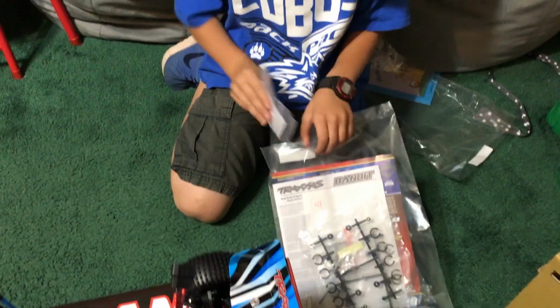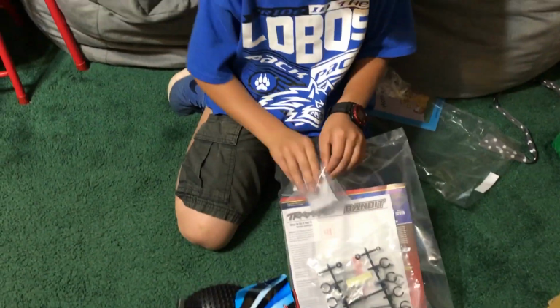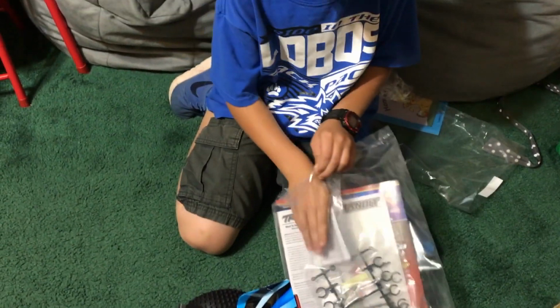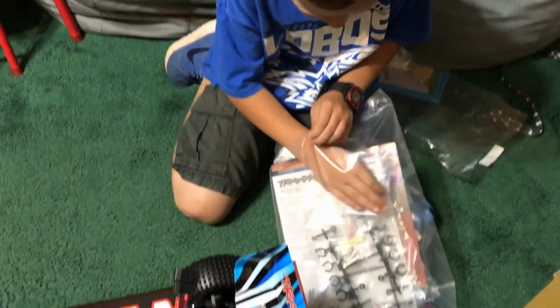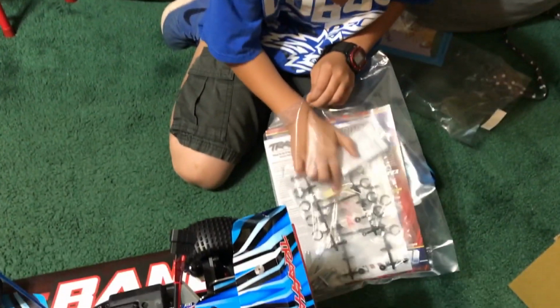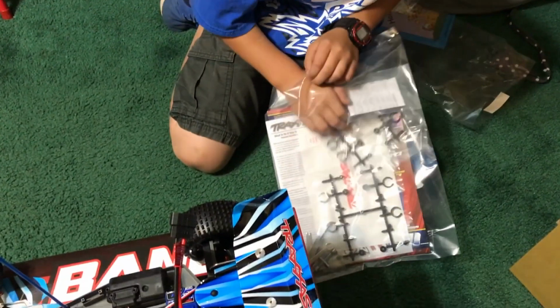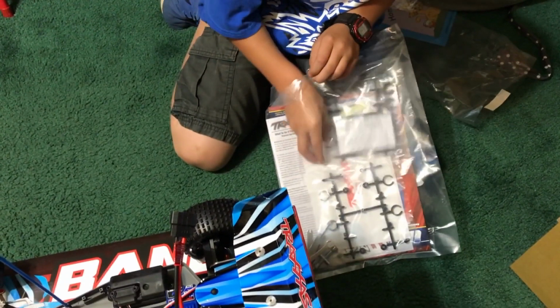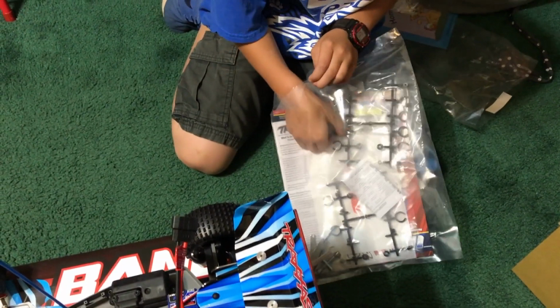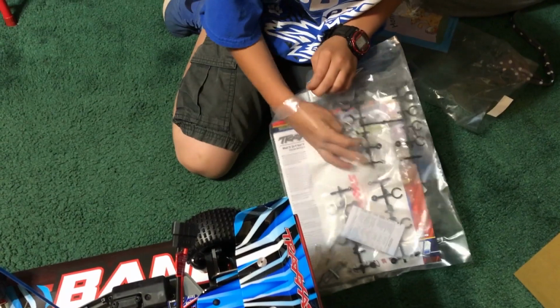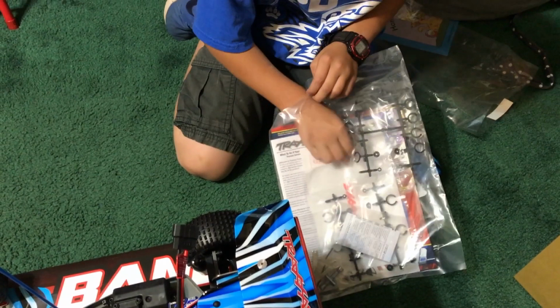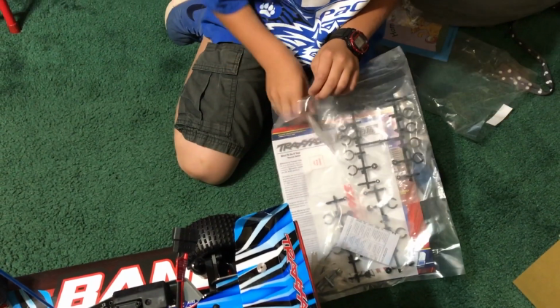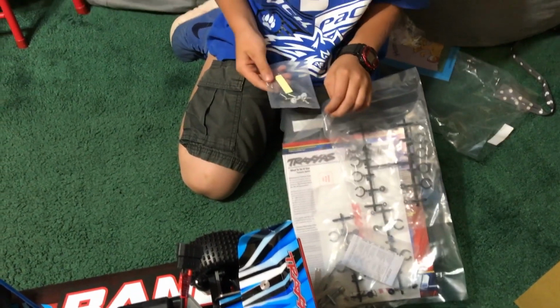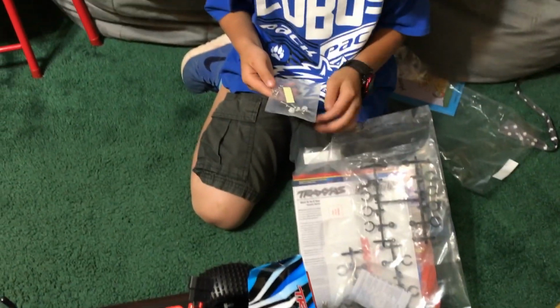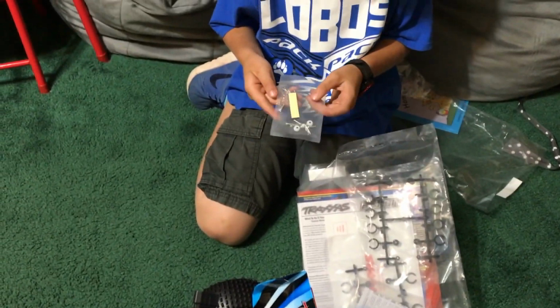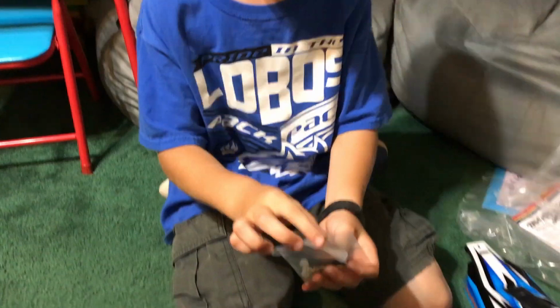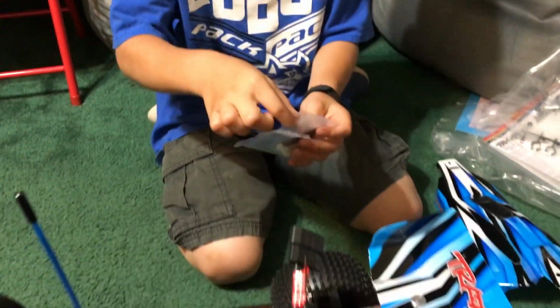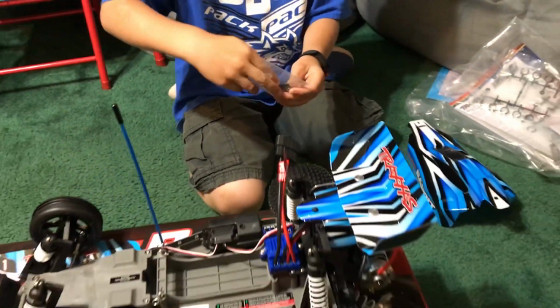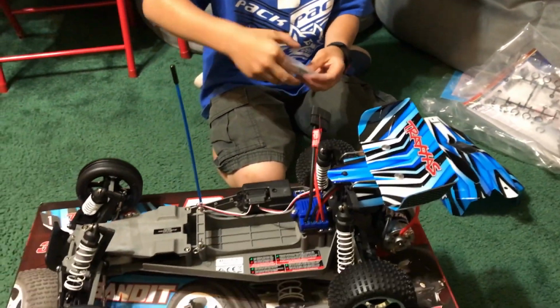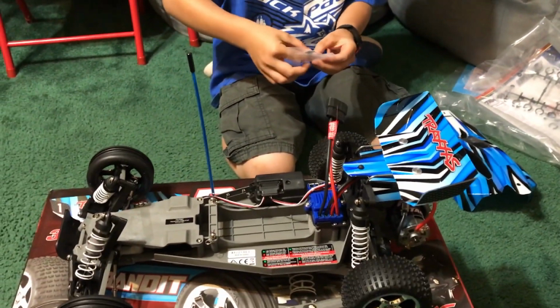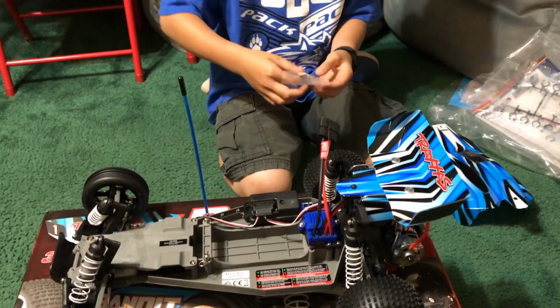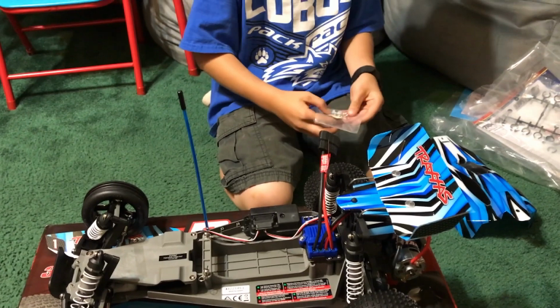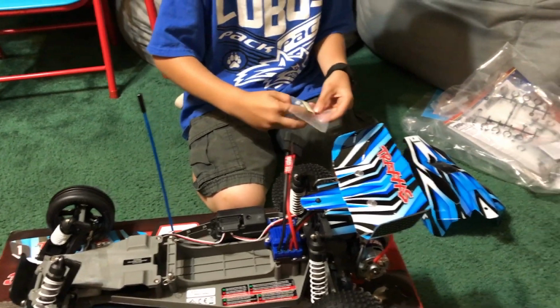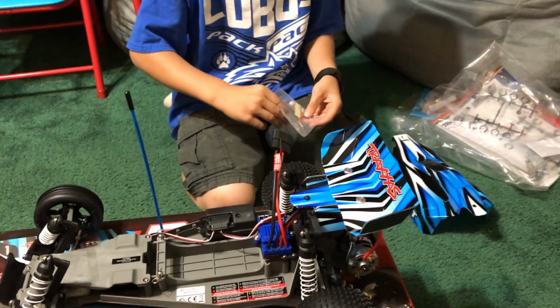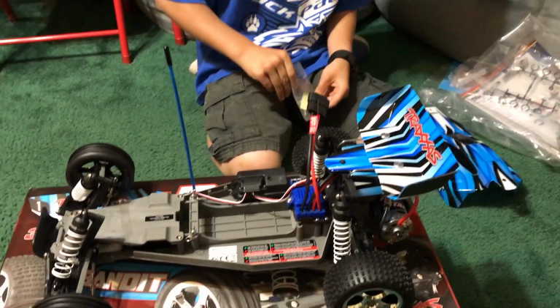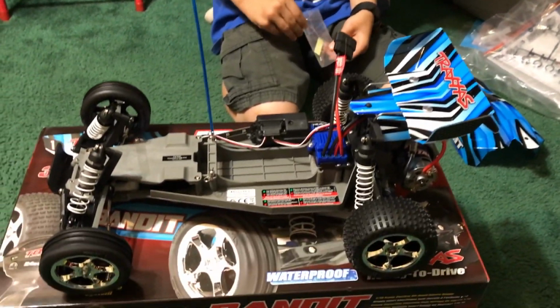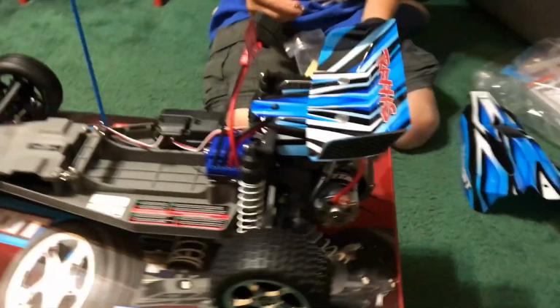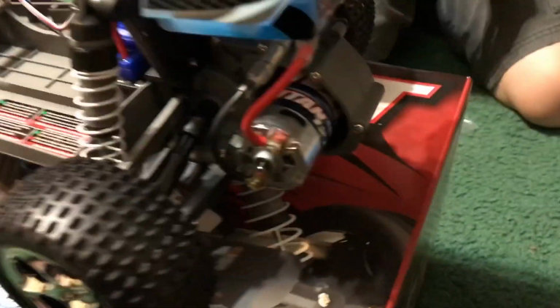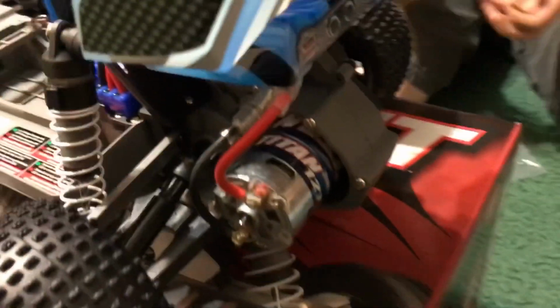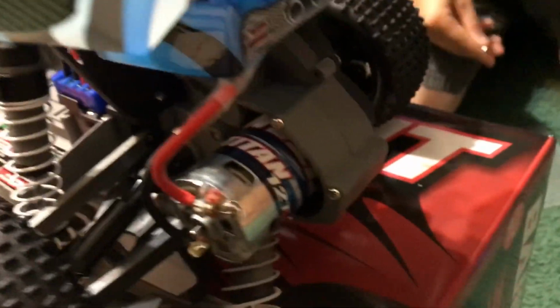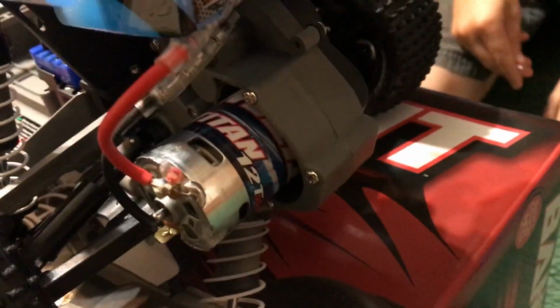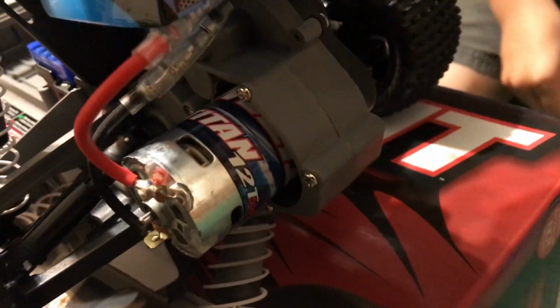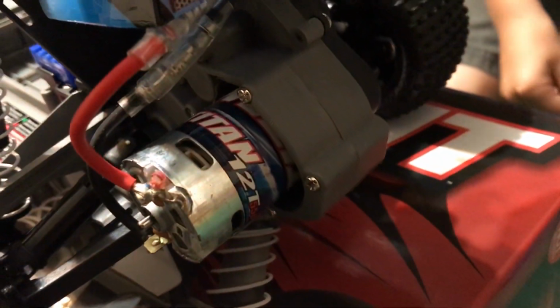It's all extra parts, in case something breaks. Find that baggie that has the clips. There you go, pull the clips out. If you need to dump all the stuff out, you can, and then you can put the clip on it. It's got that Titan 12 turn motor on it.